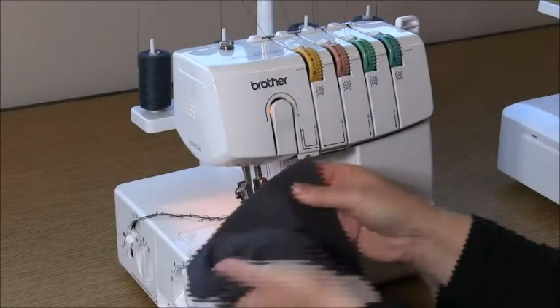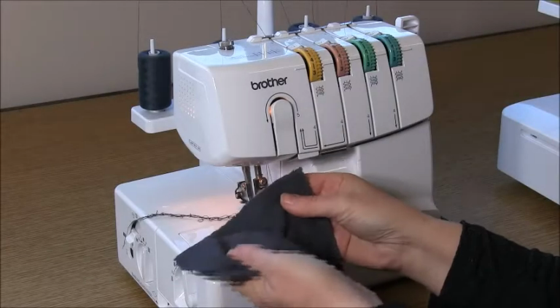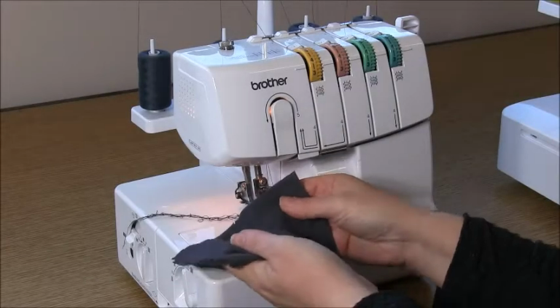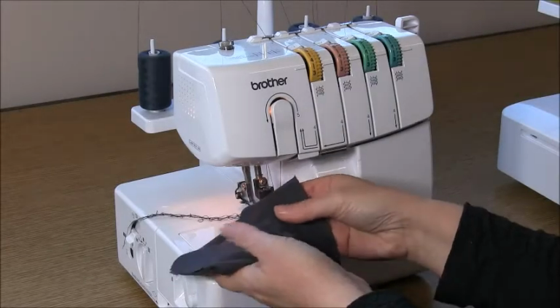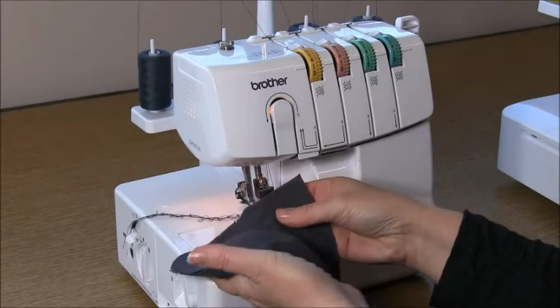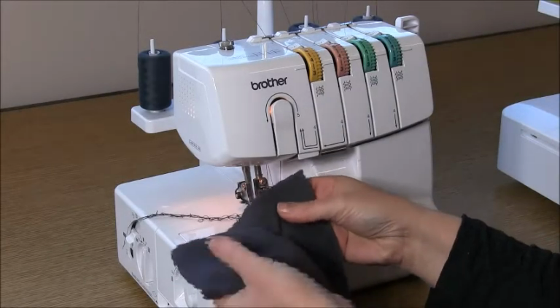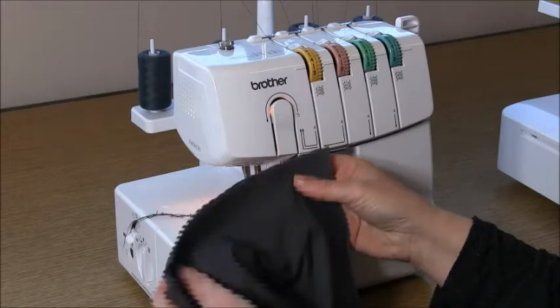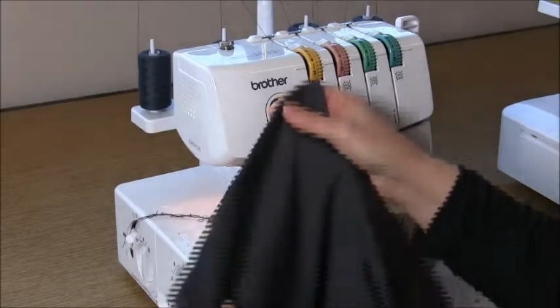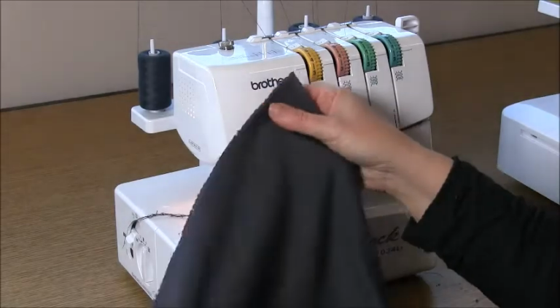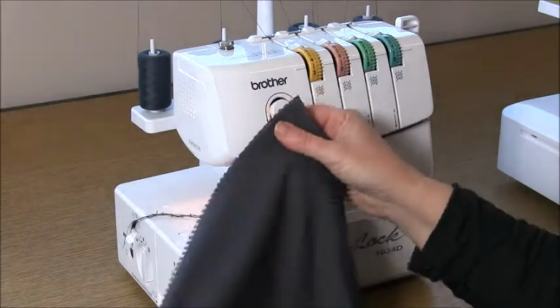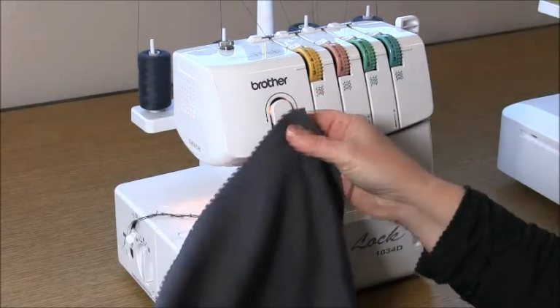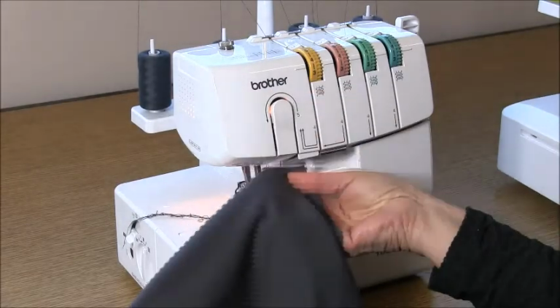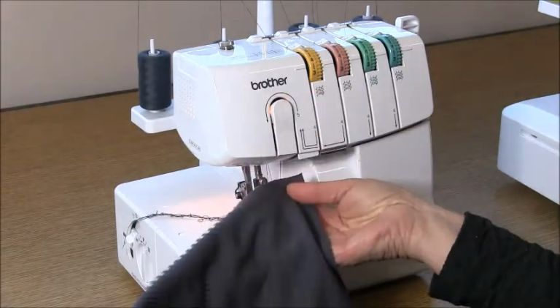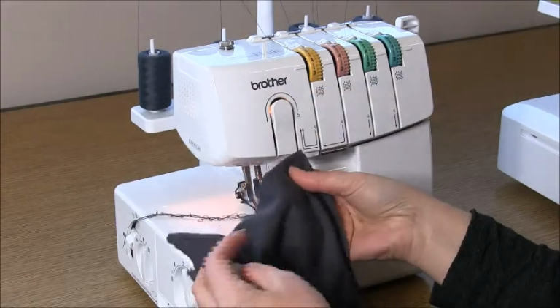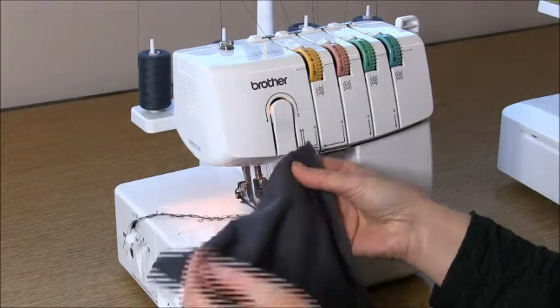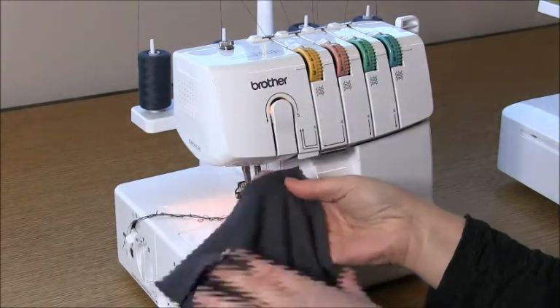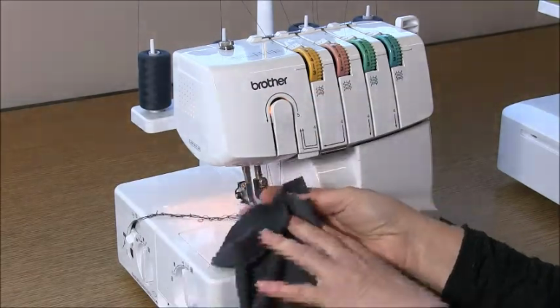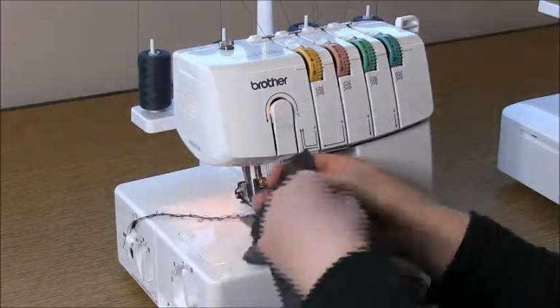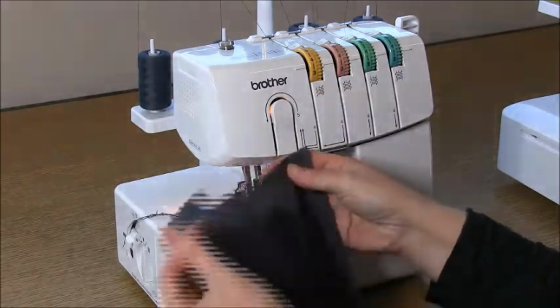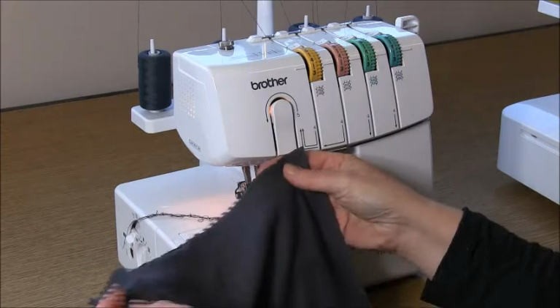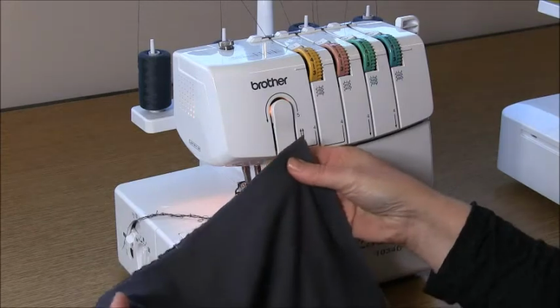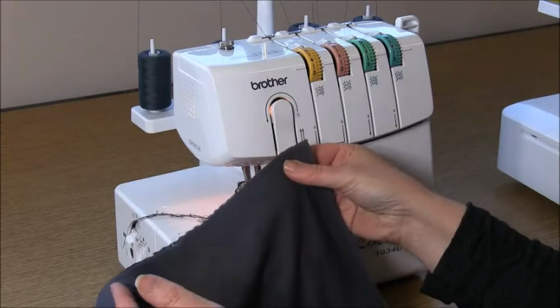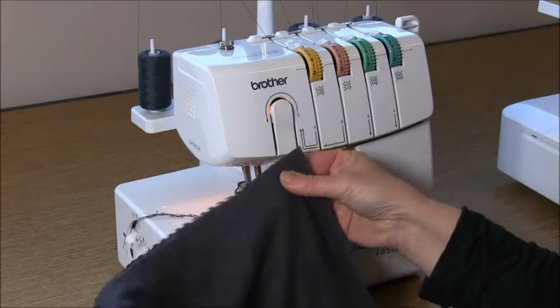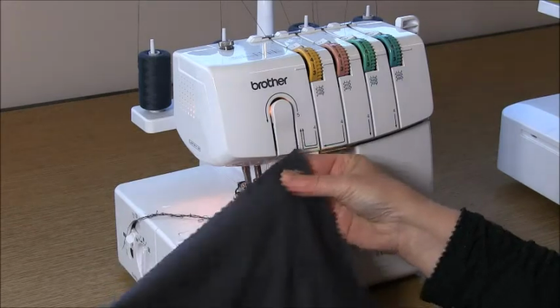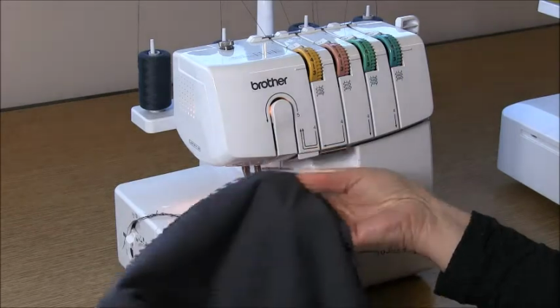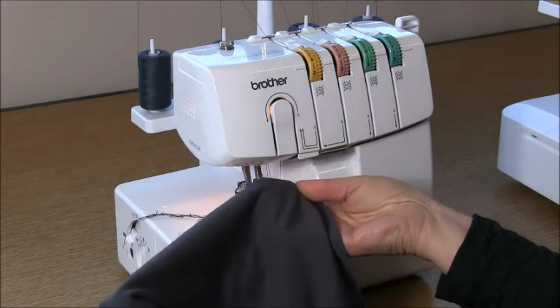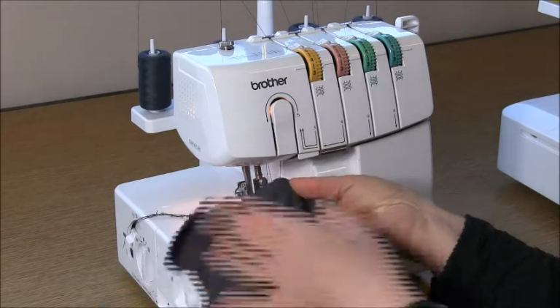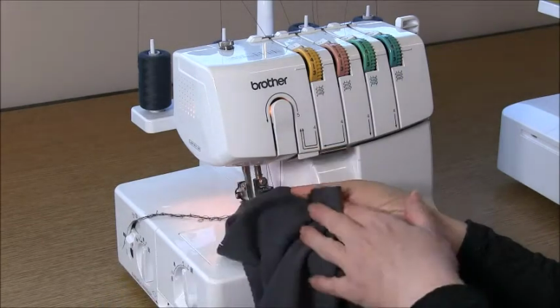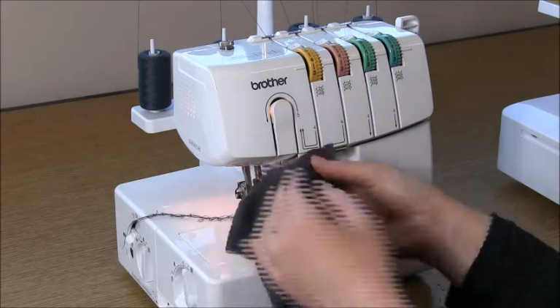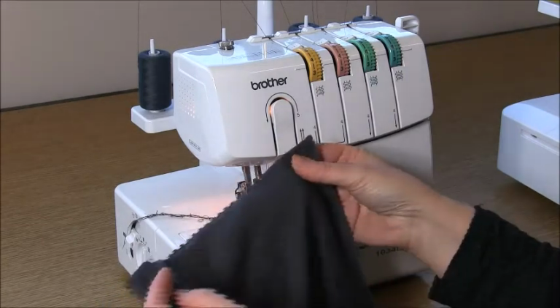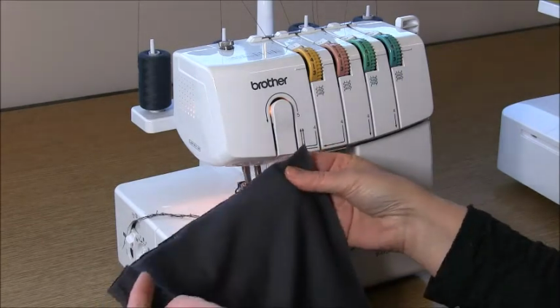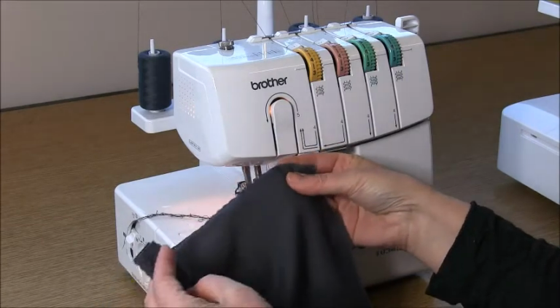Hi, I'm Trish from trishnewberry.com and welcome to the sew along for the pleat top beanie. This is in response to Rachel's request for a pleated beanie, and this one's really fast and quick.